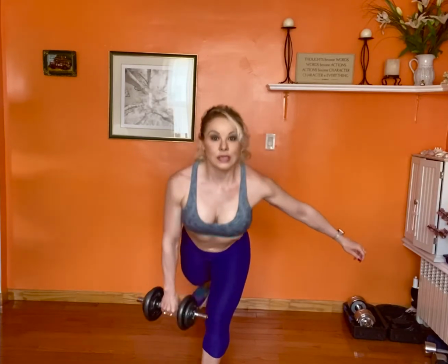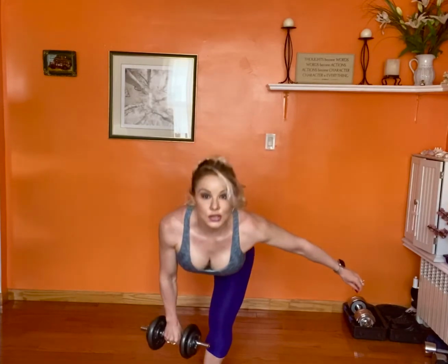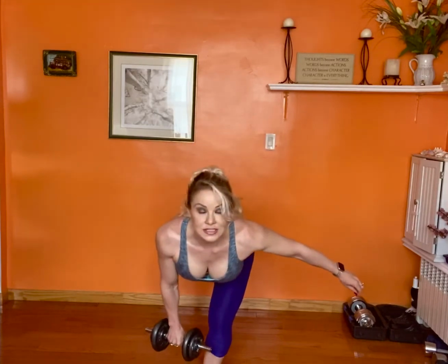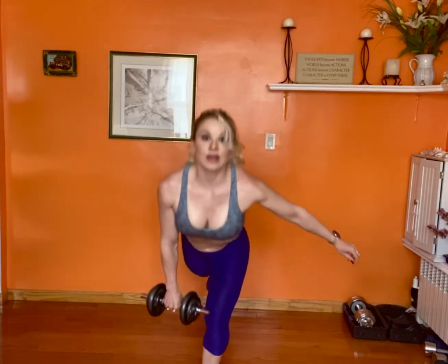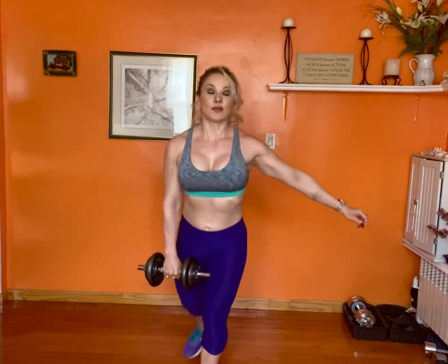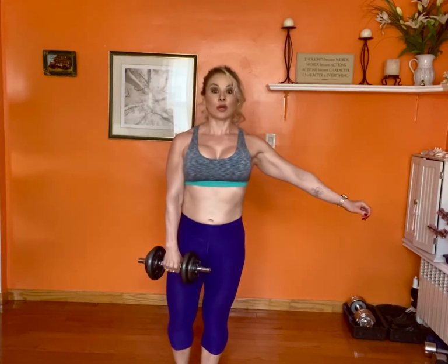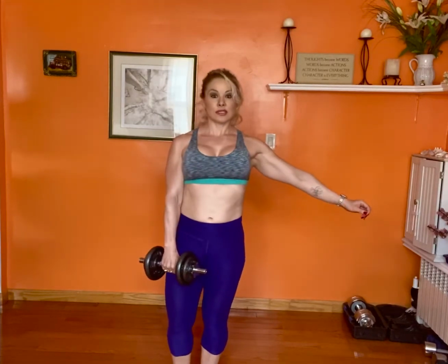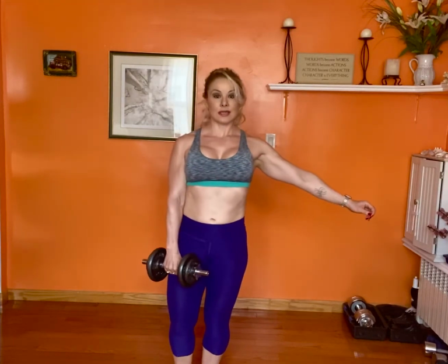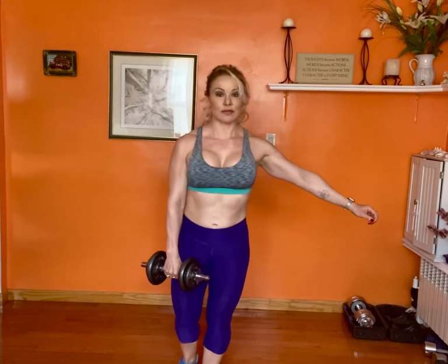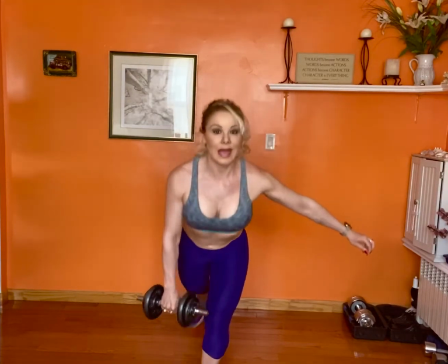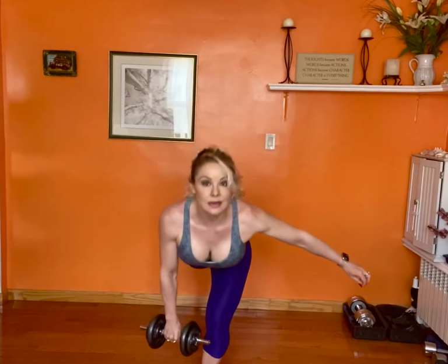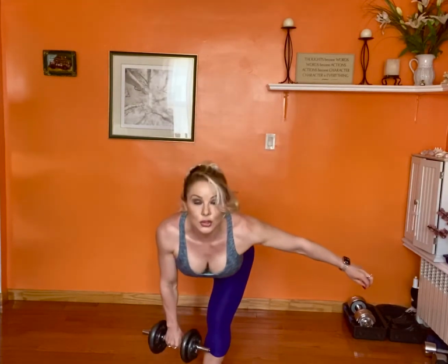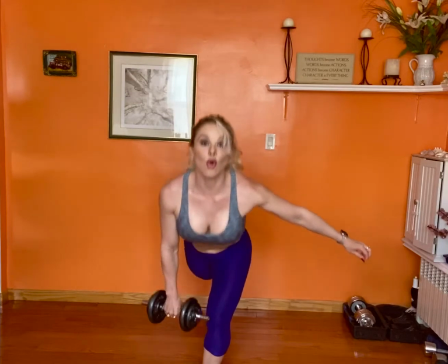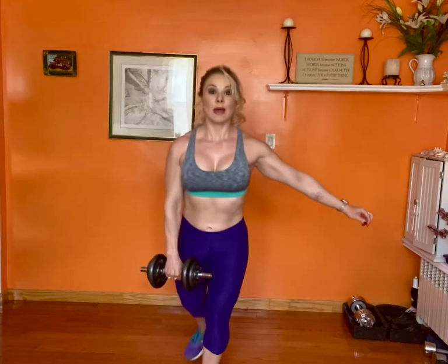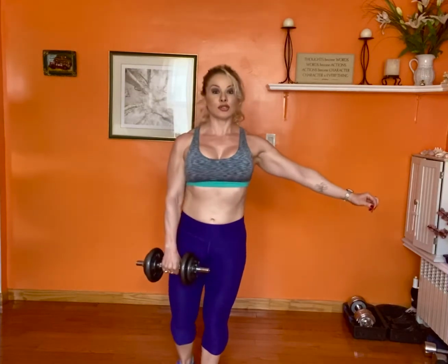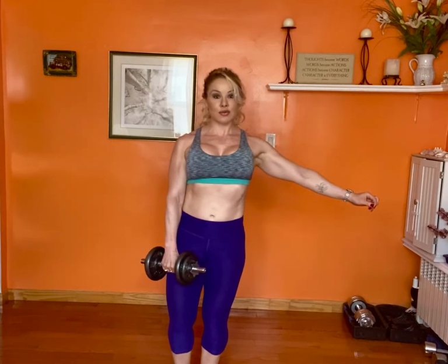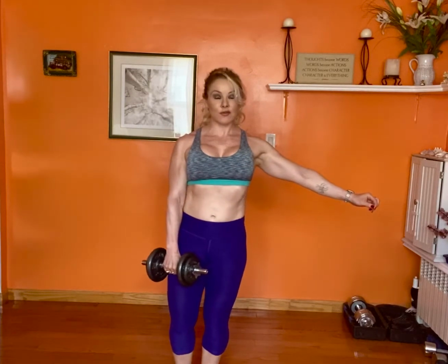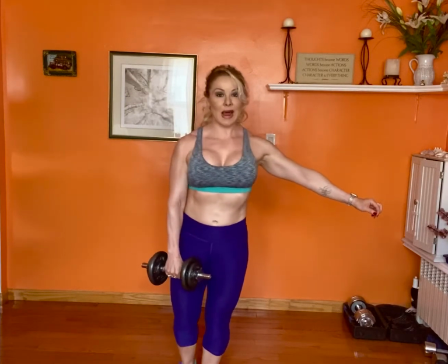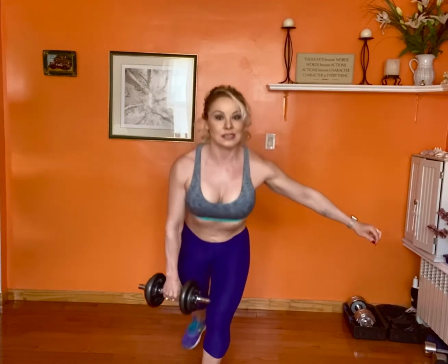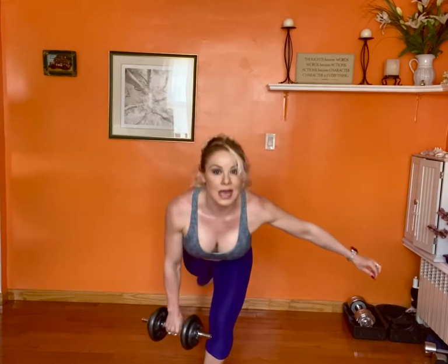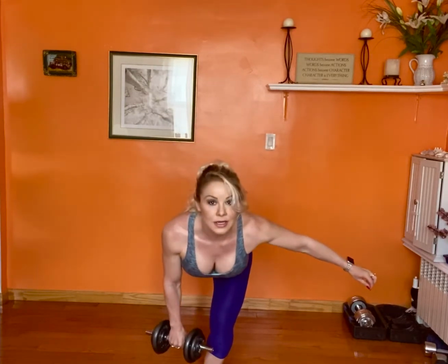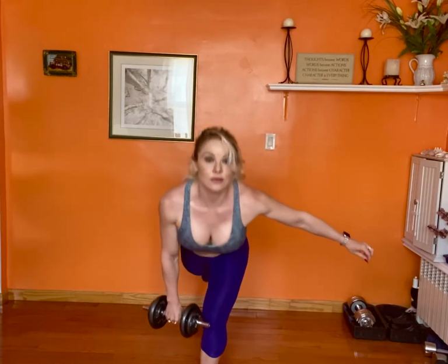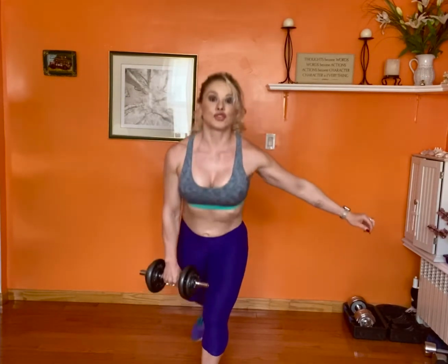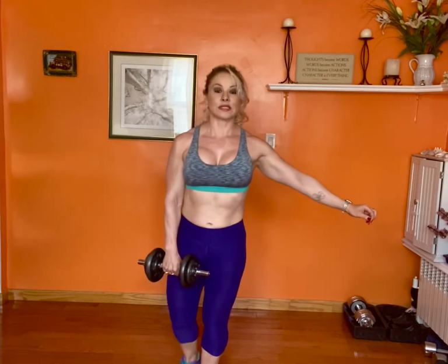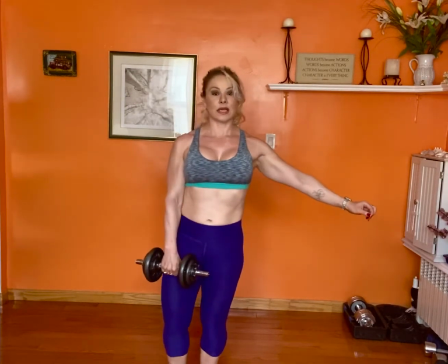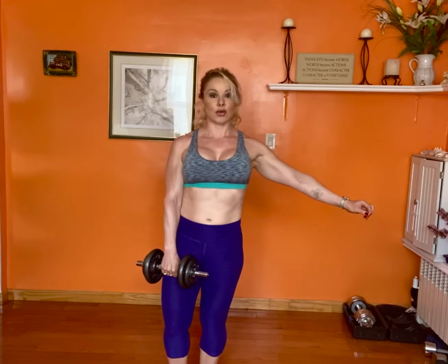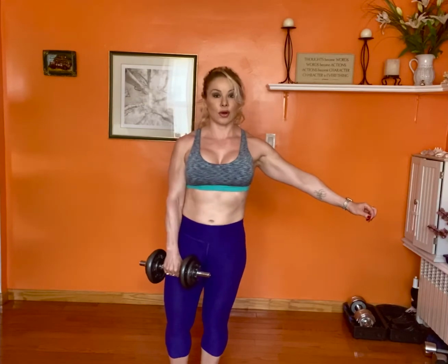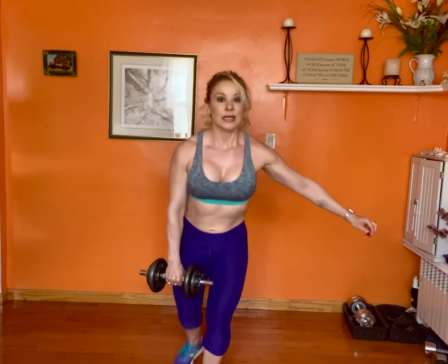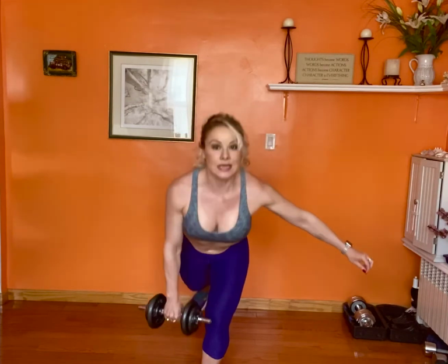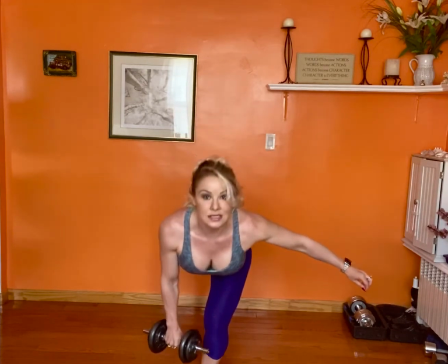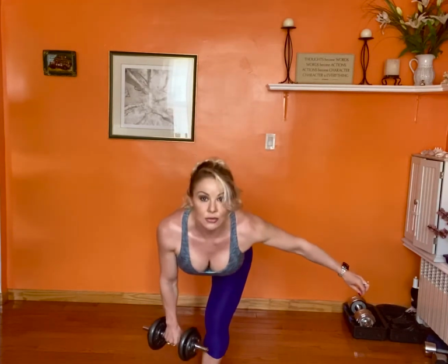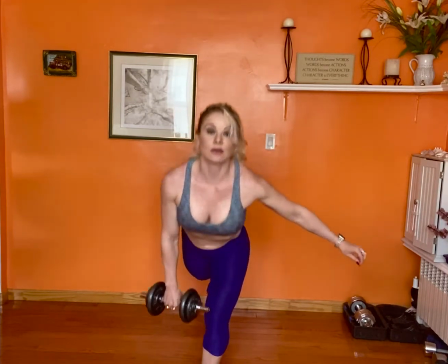This is great for the glutes, the back of the leg, your core, but also it's great for balance and those joints in your knees and in your ankles.